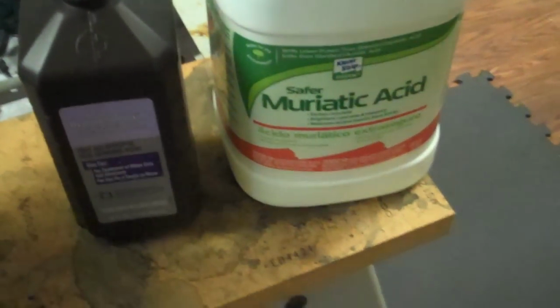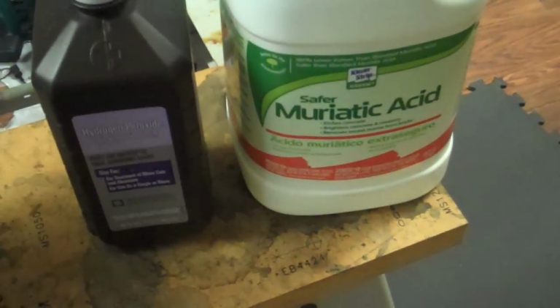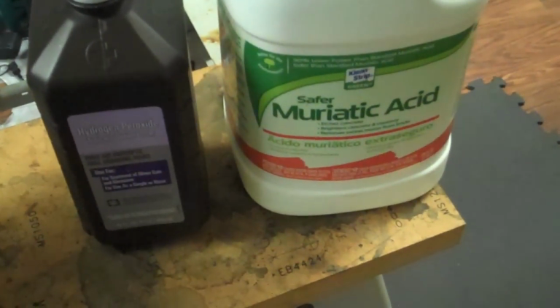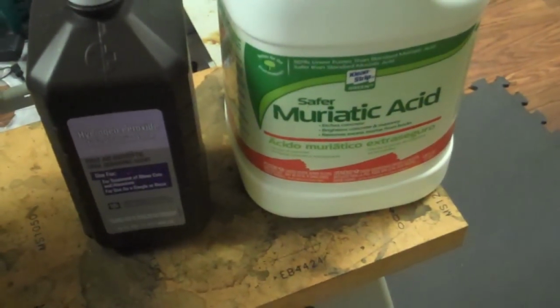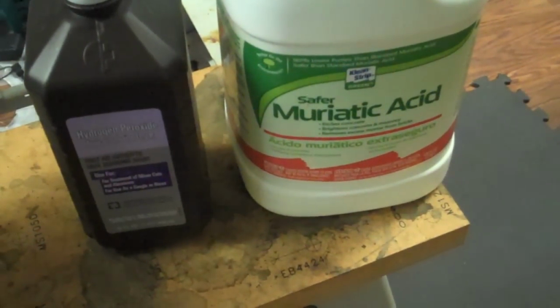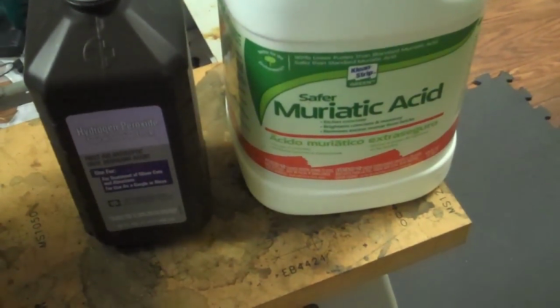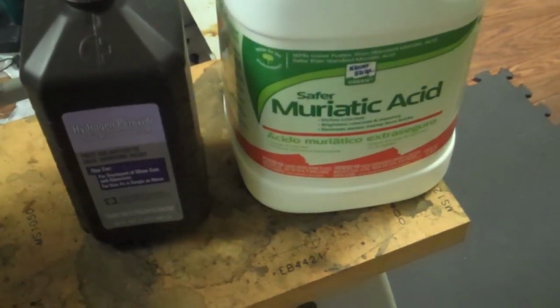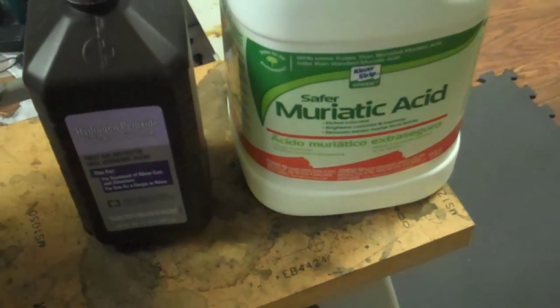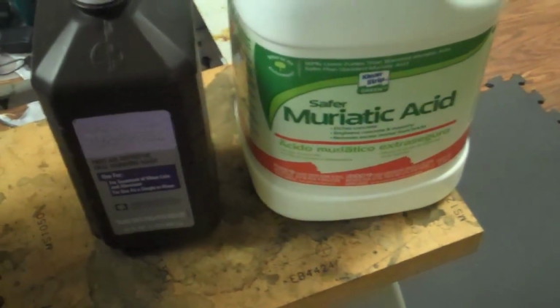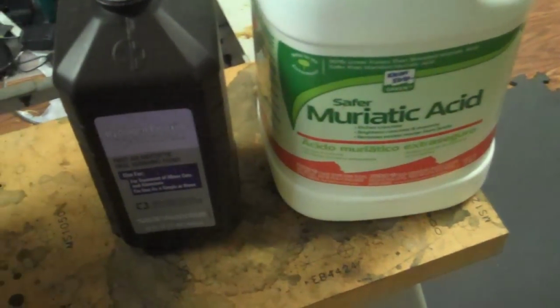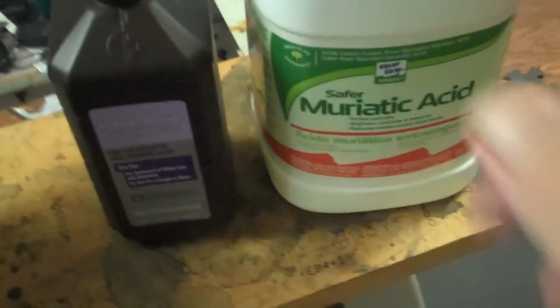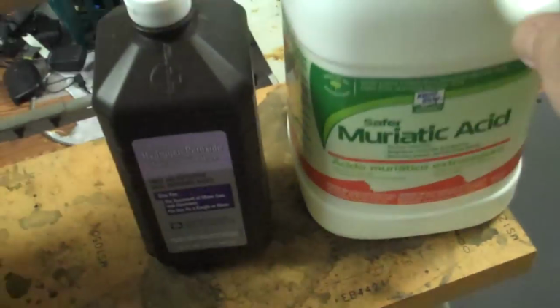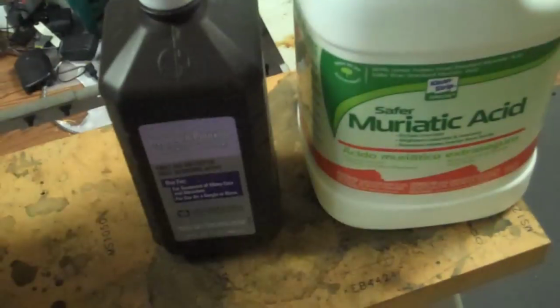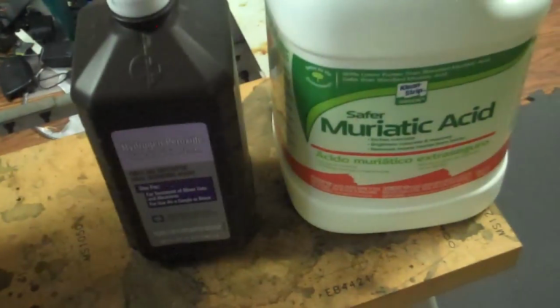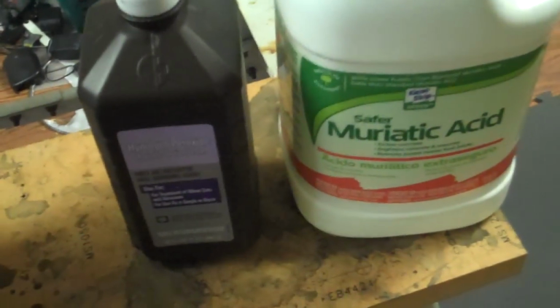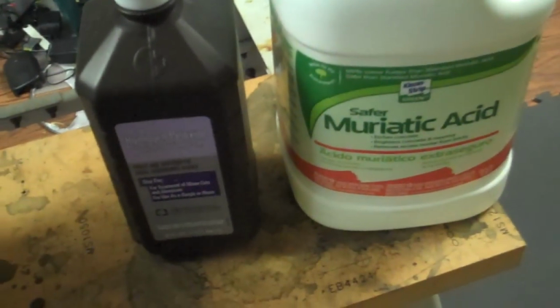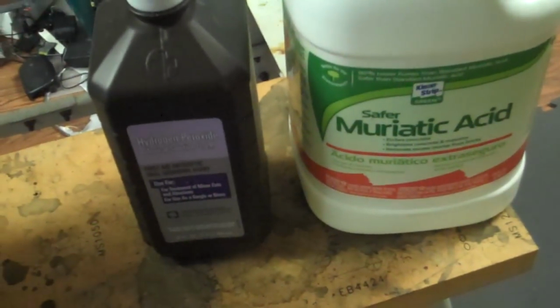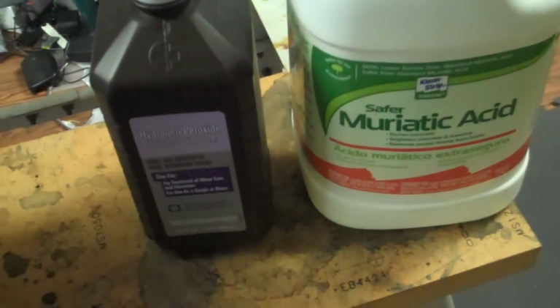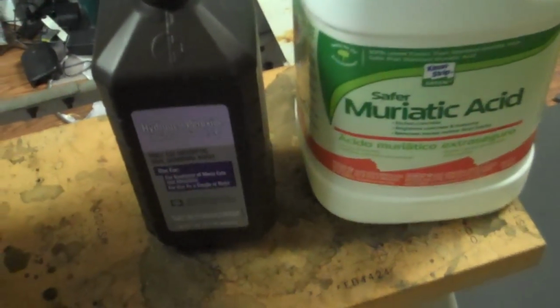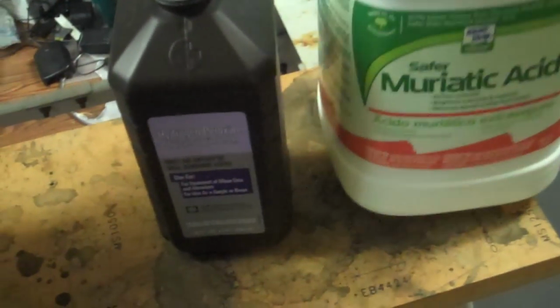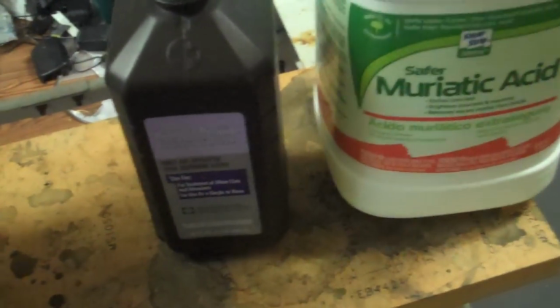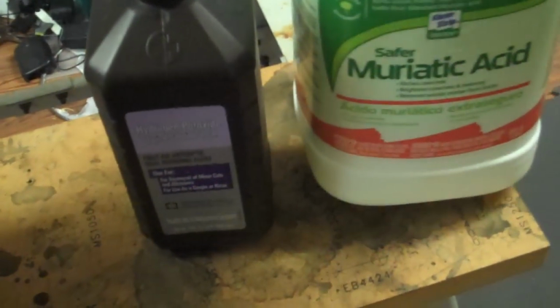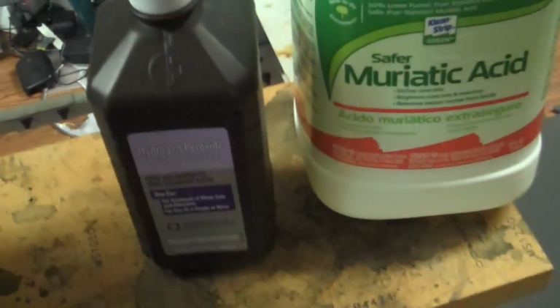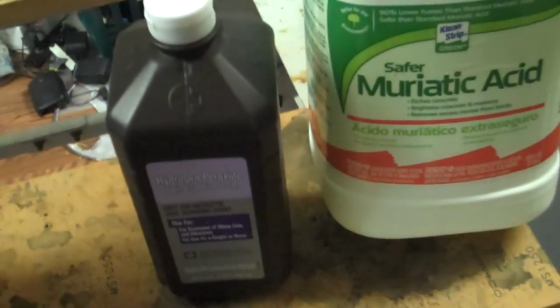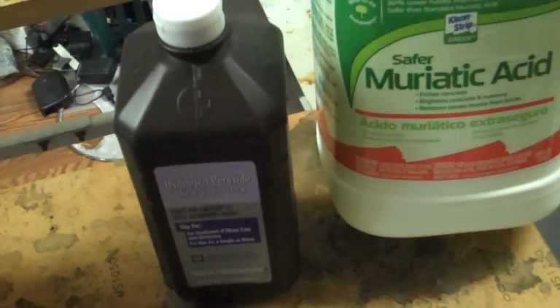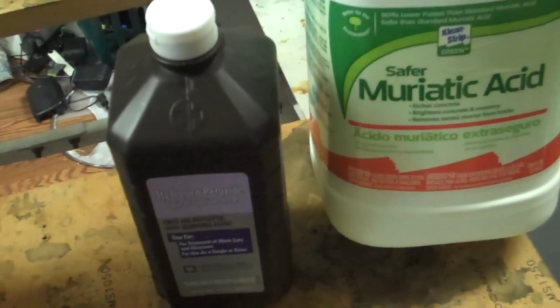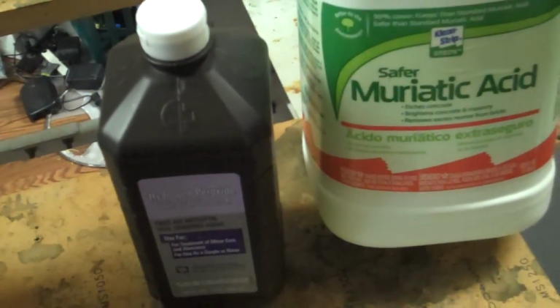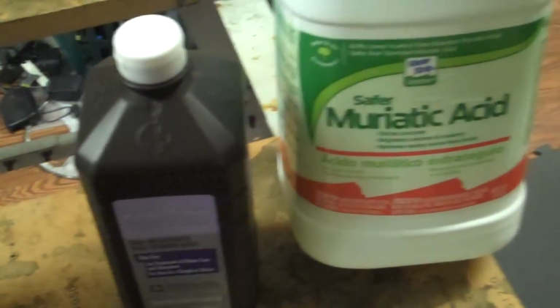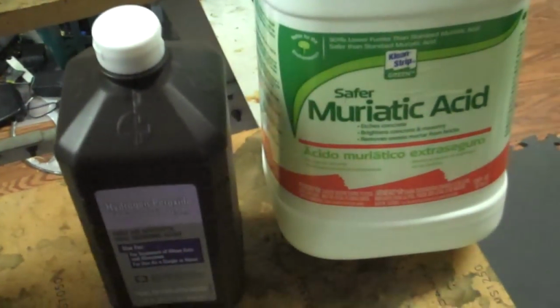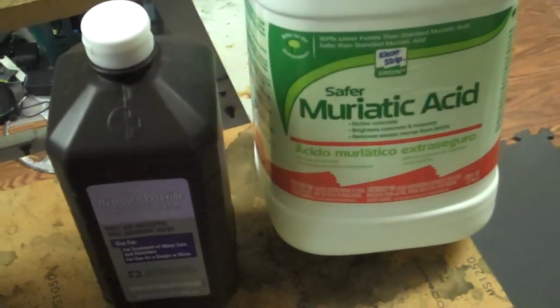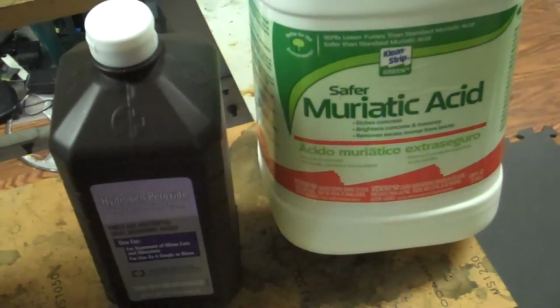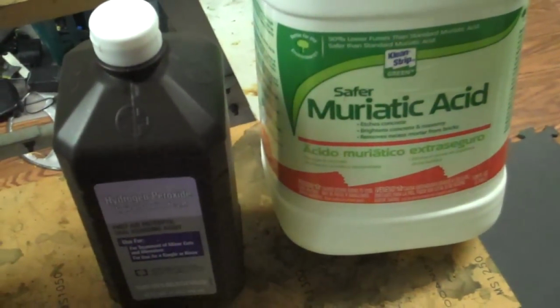So this is what you want to do. This is what I use here — the Clean Strips safer muriatic acid. Works just as good as the regular stuff.